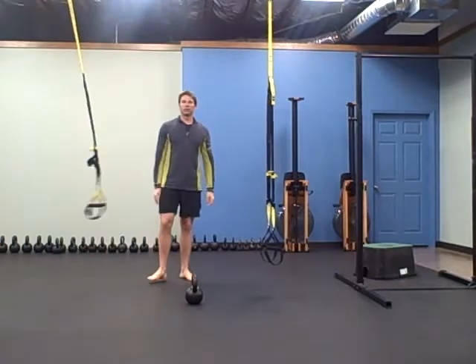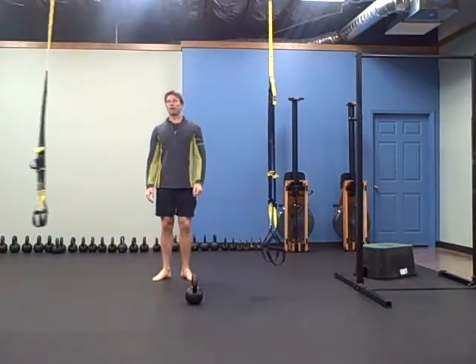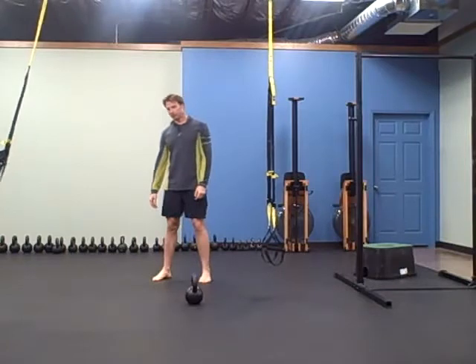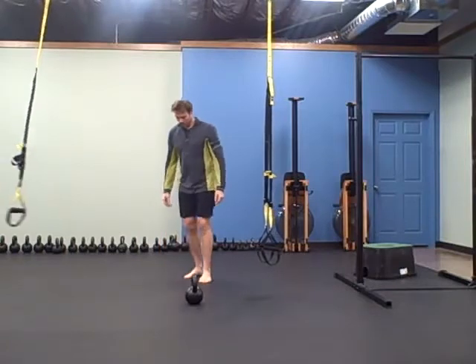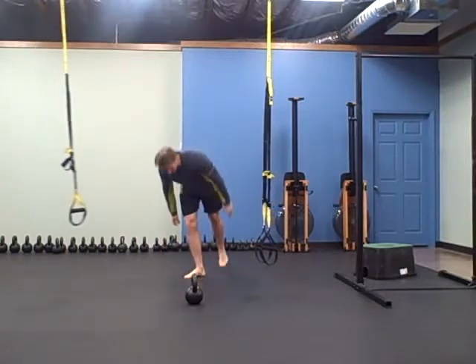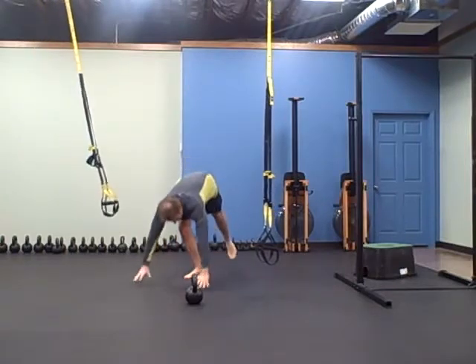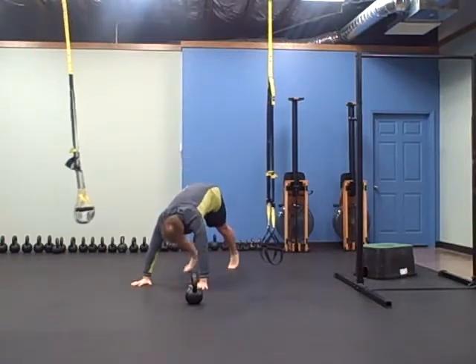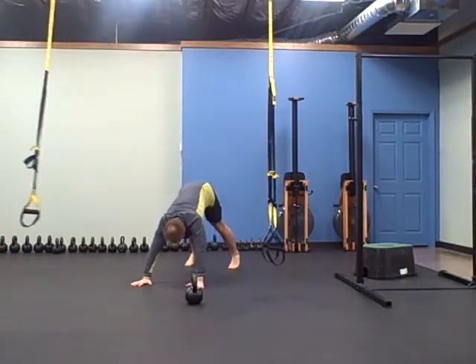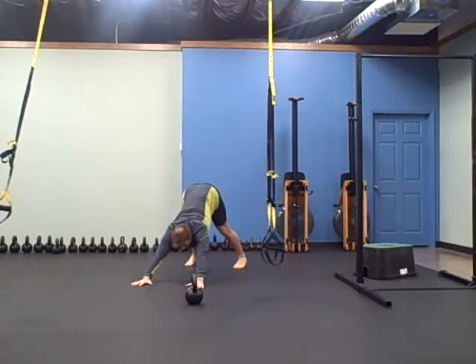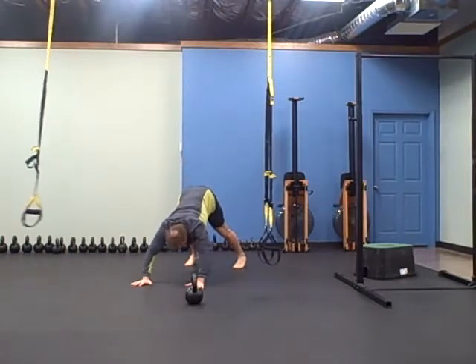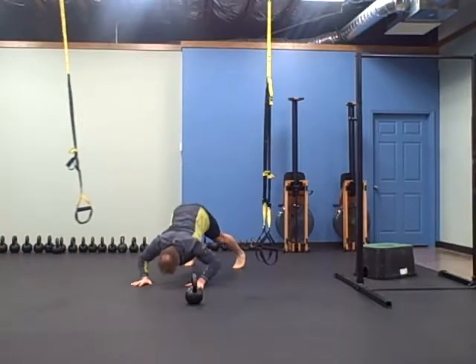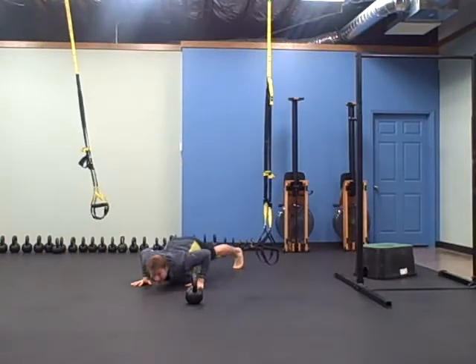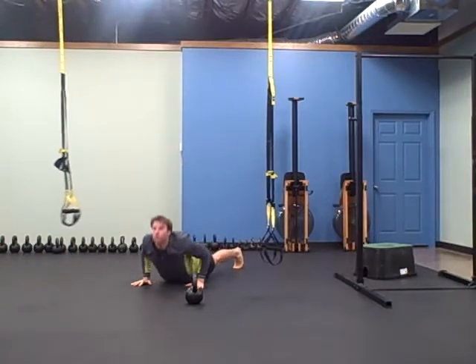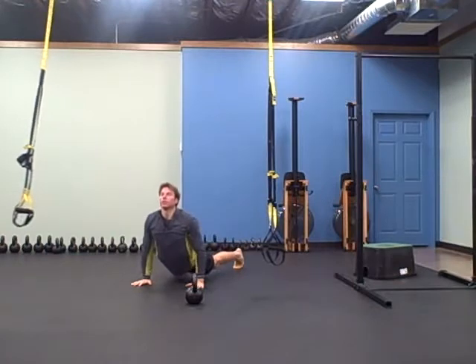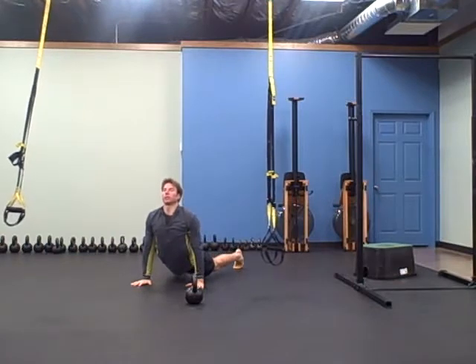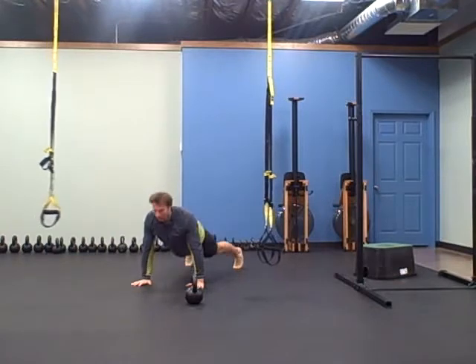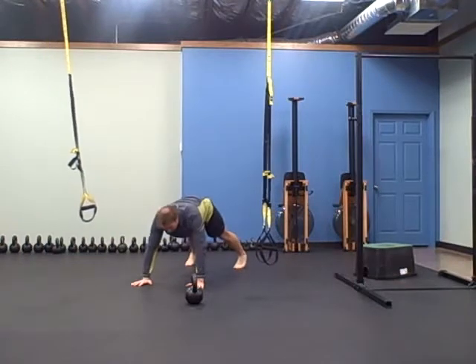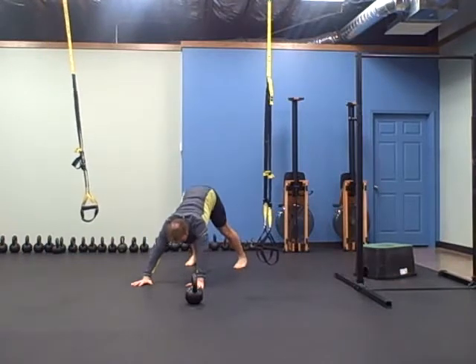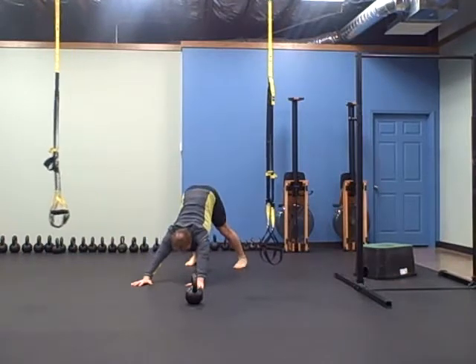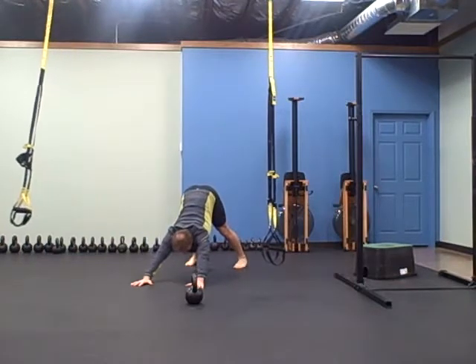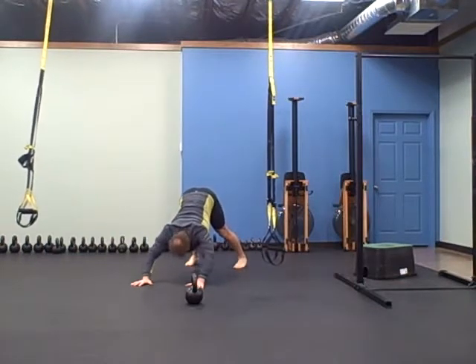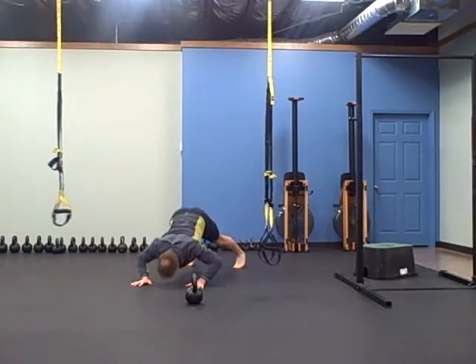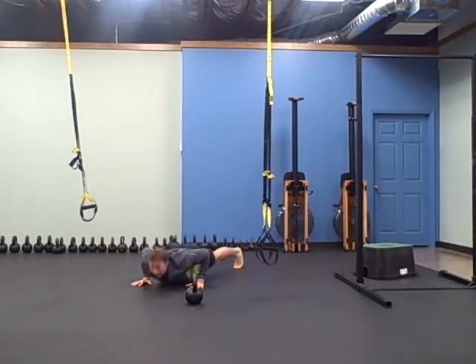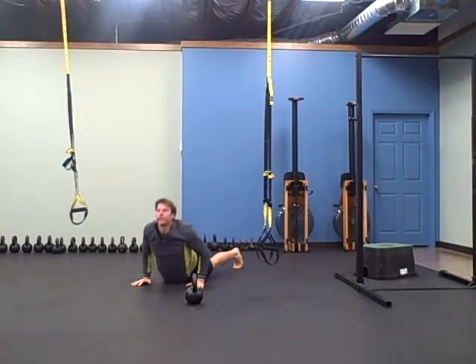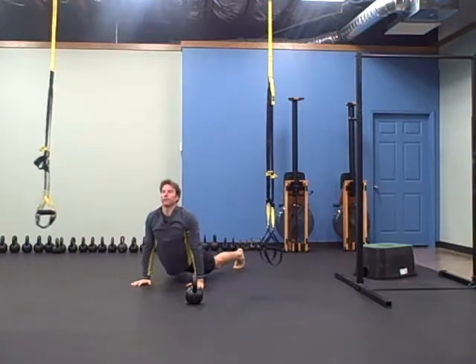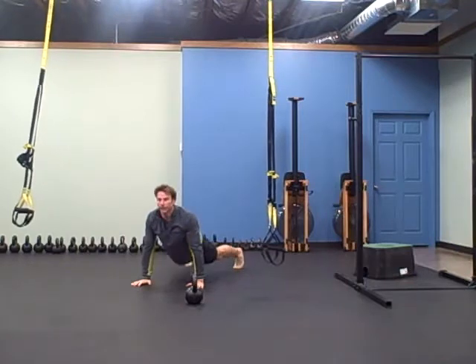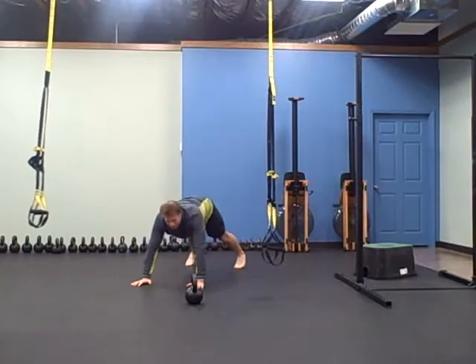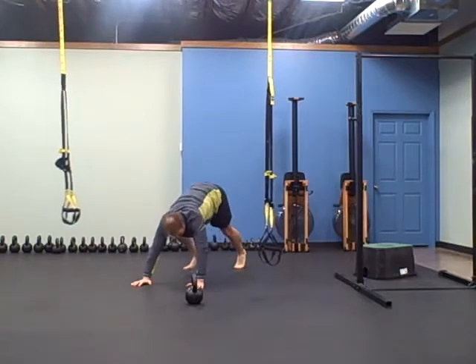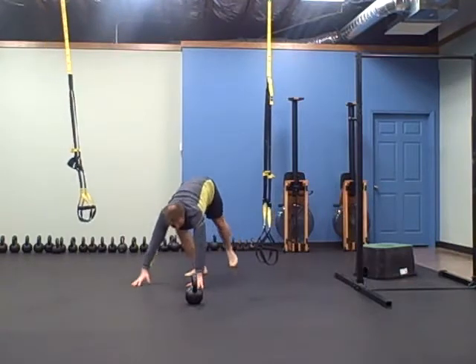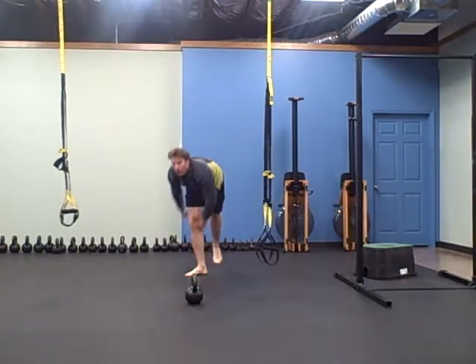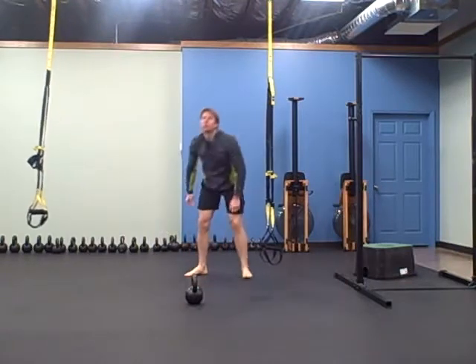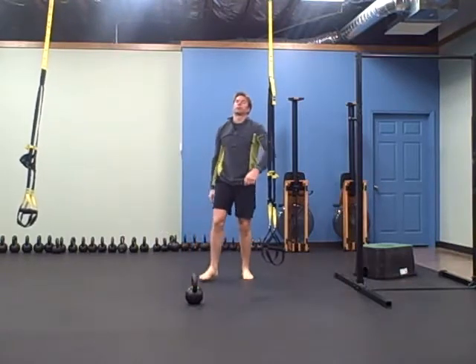The next one is dive bomber push-up, ten of them. You're going to swoop down, good extension at the top — ten dive bomber push-ups.